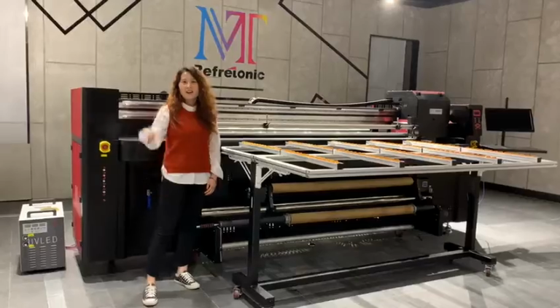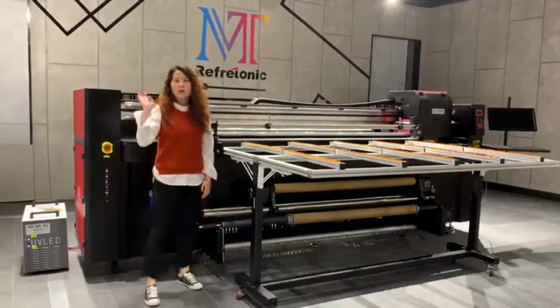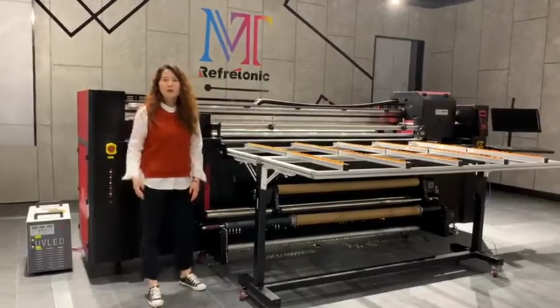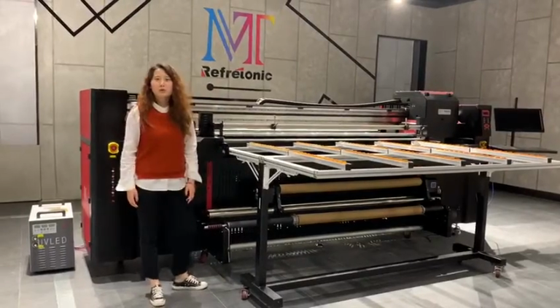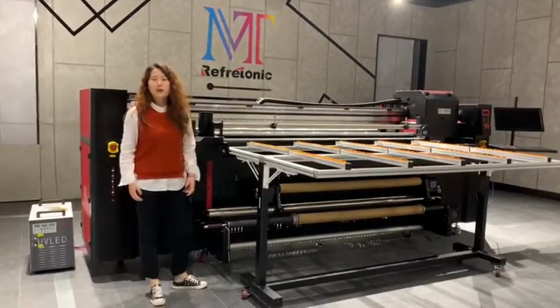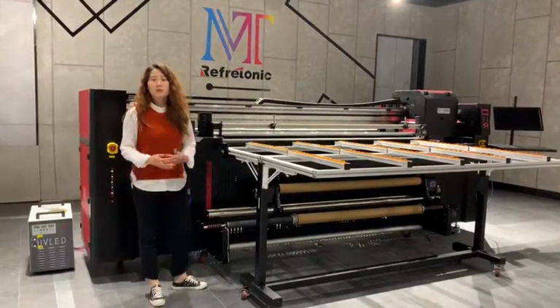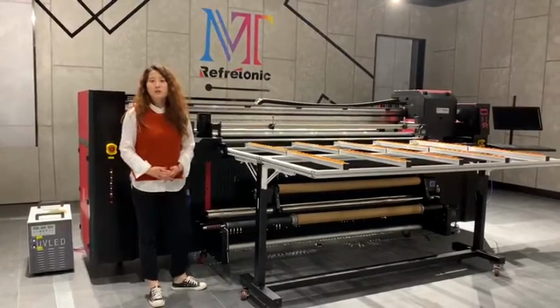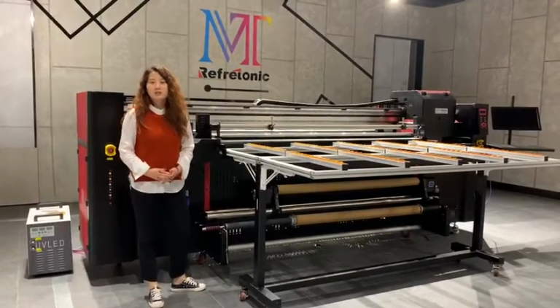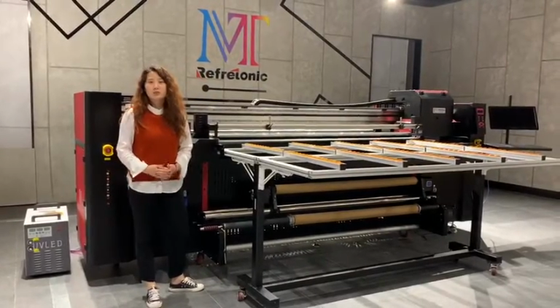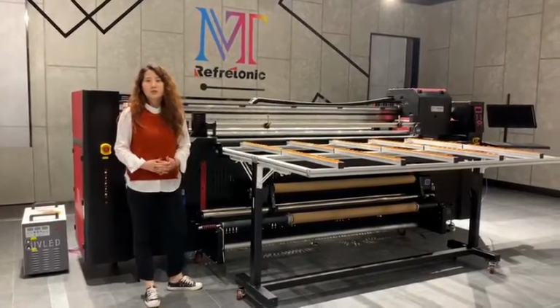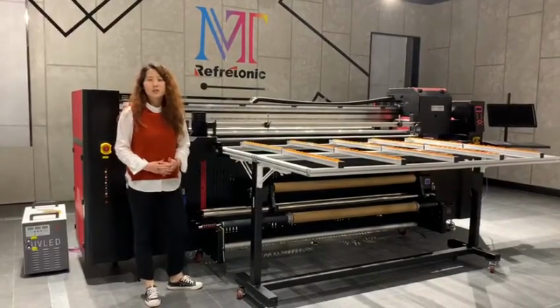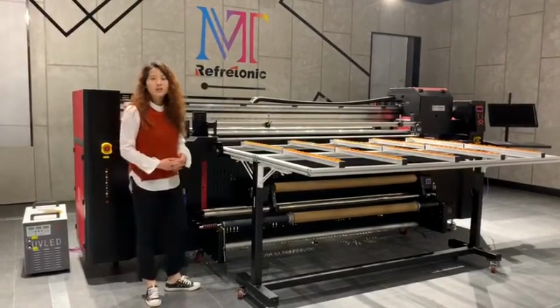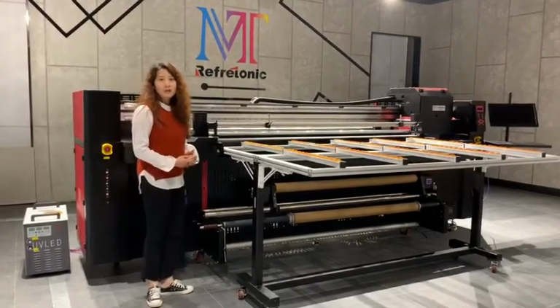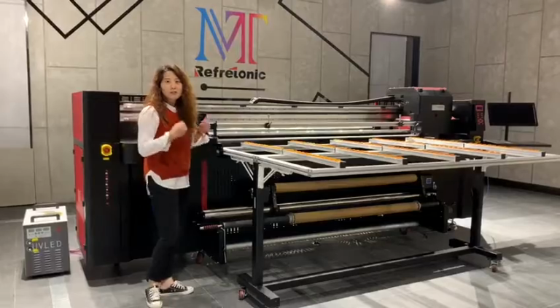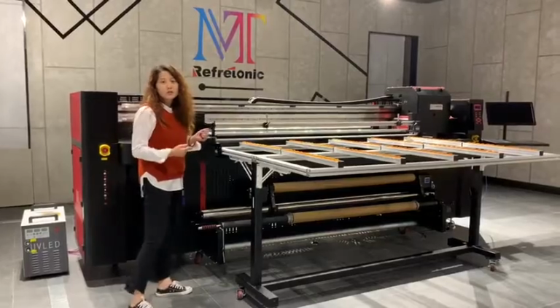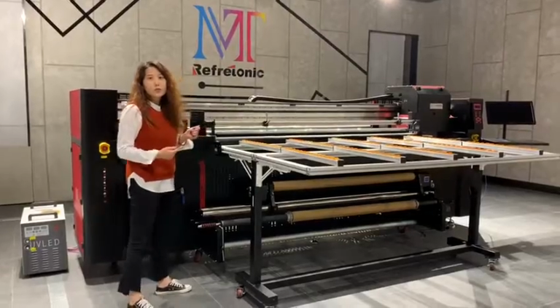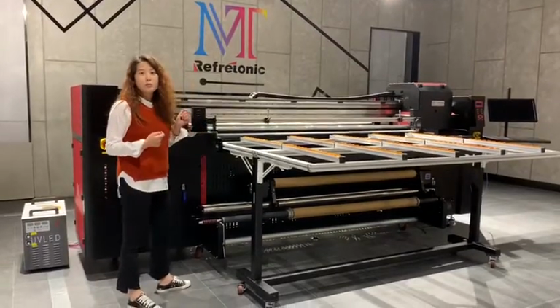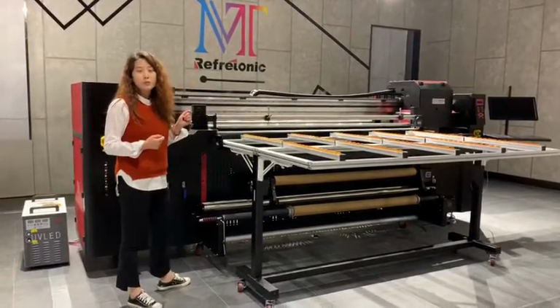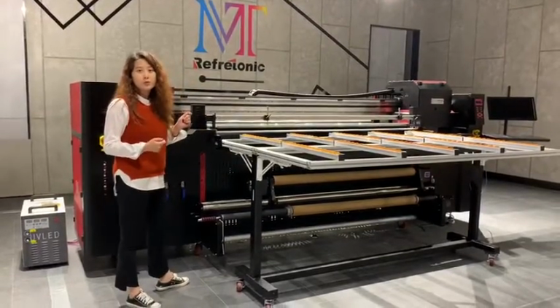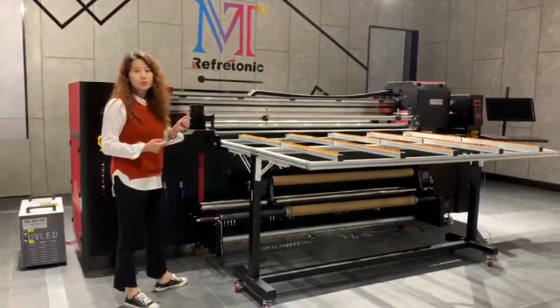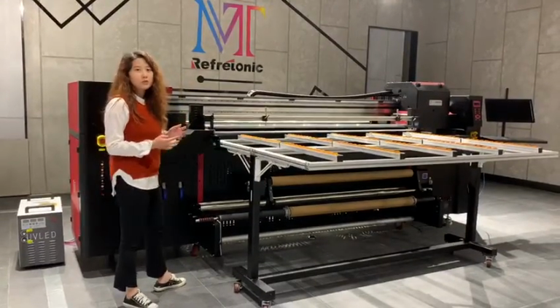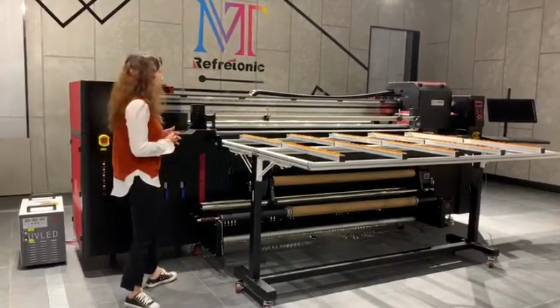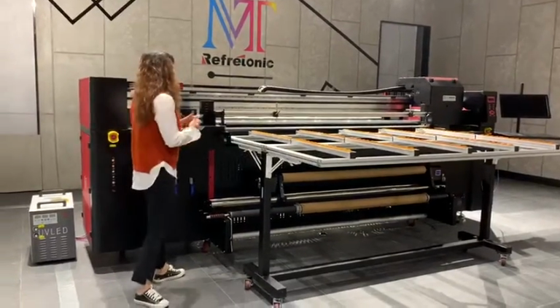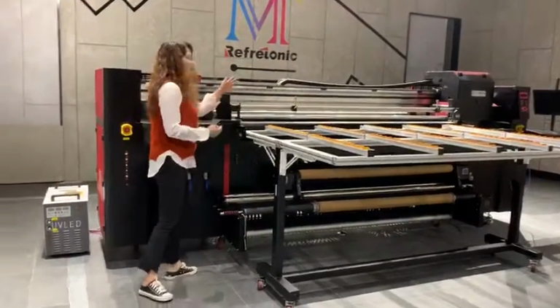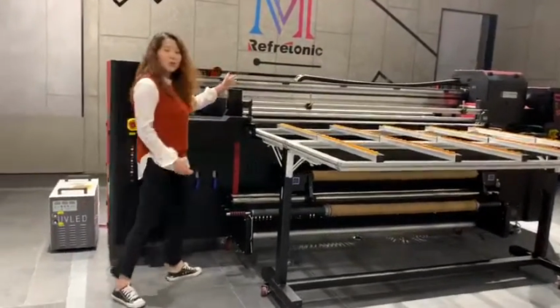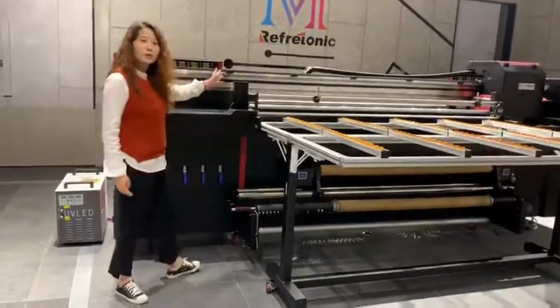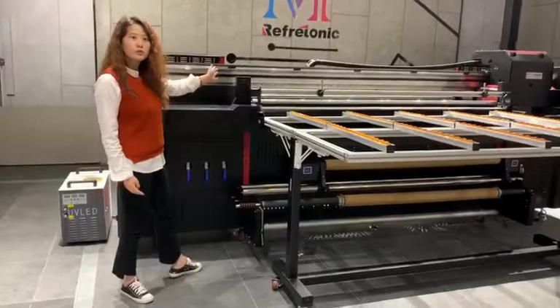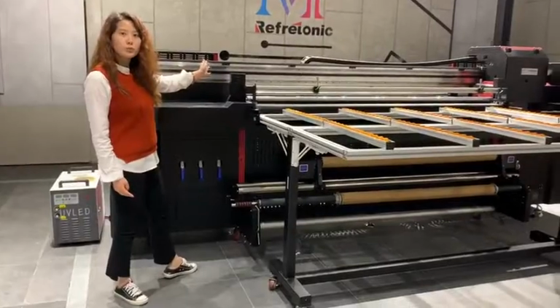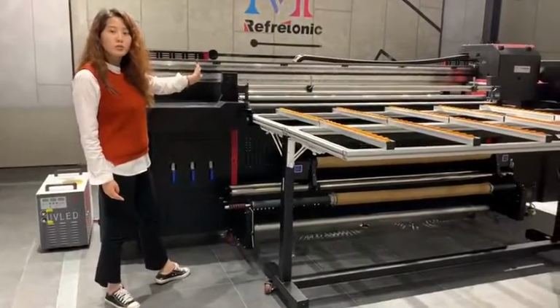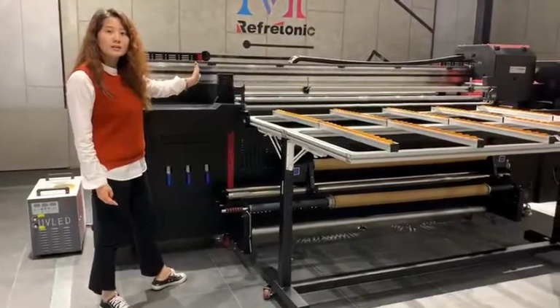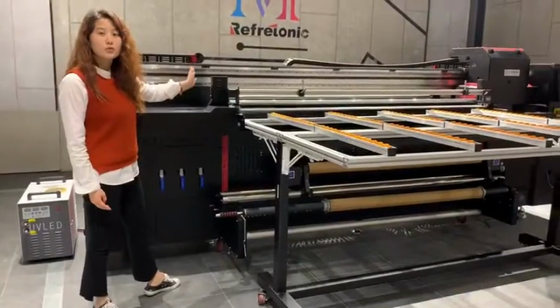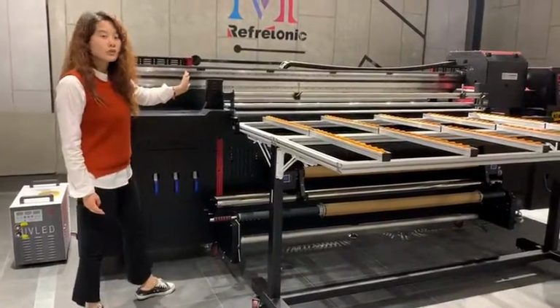Hi everyone, I'm Chloe from IOT Raffa Chronic Printer Manufactory. I'm going to introduce our hybrid UV printer to you. This hybrid UV printer is wide — it's 2 meters.